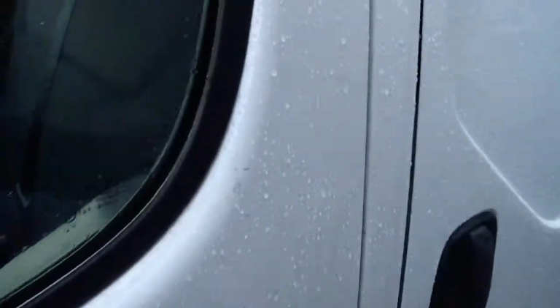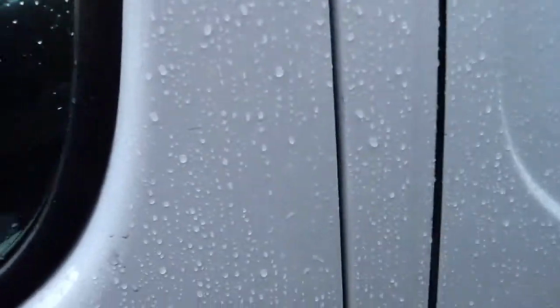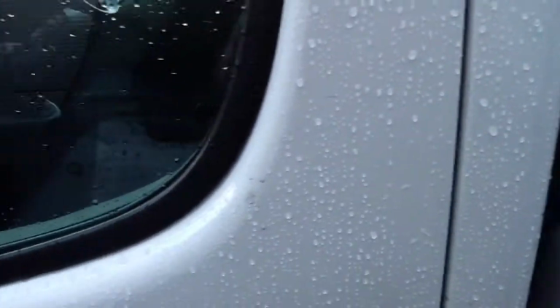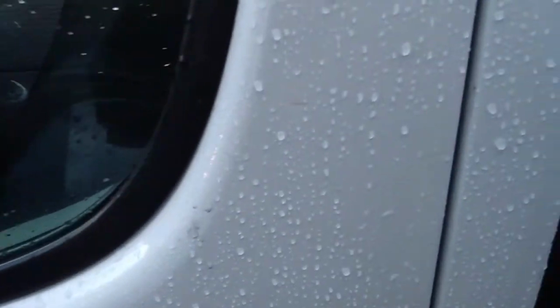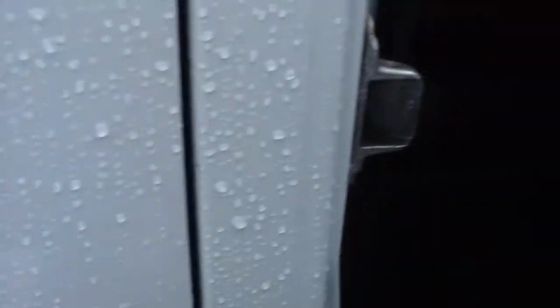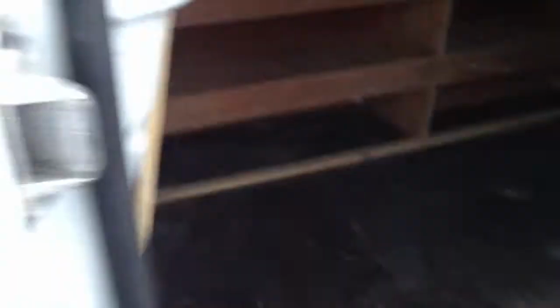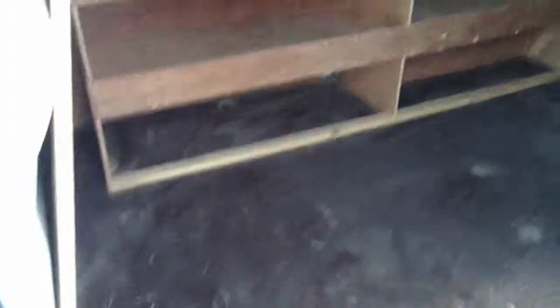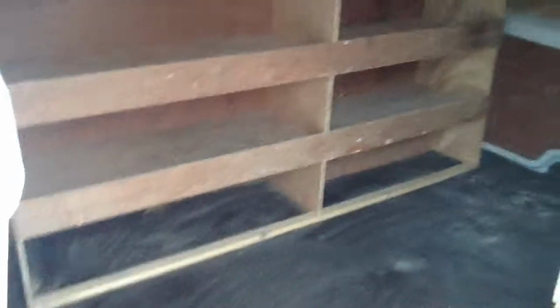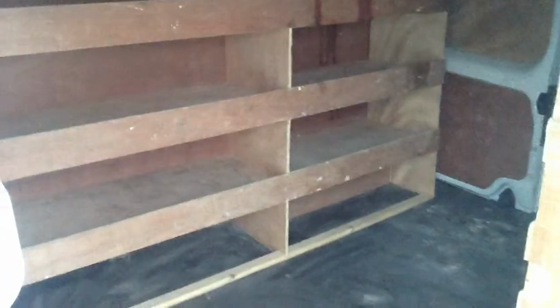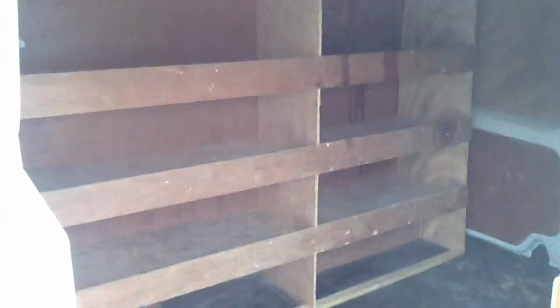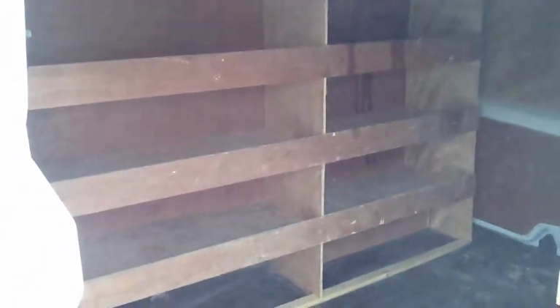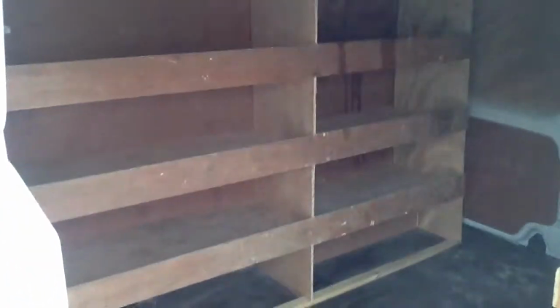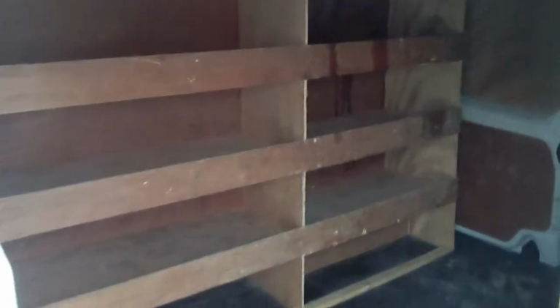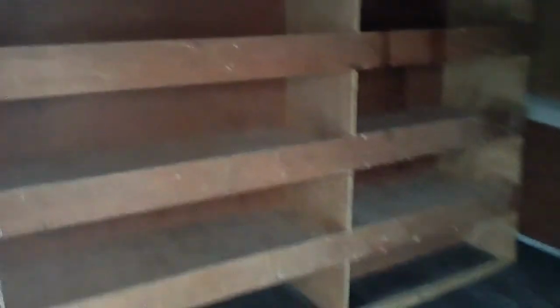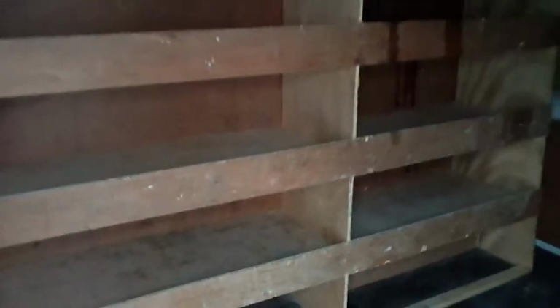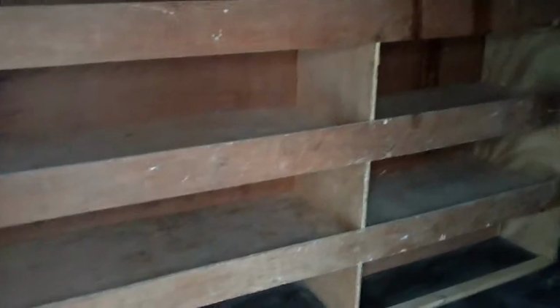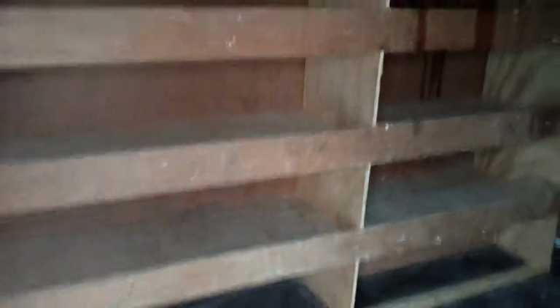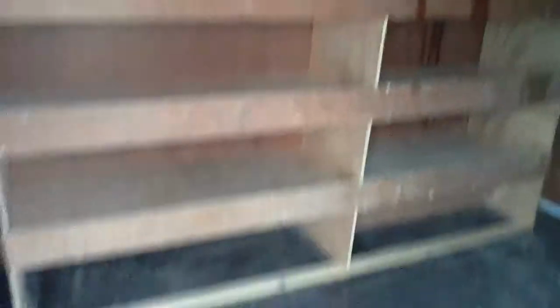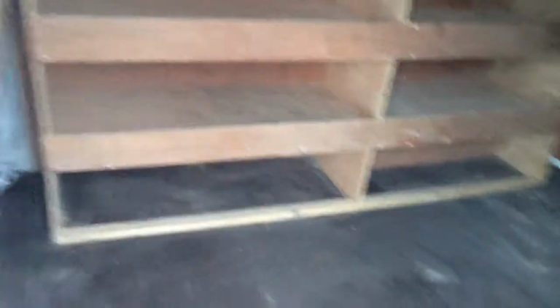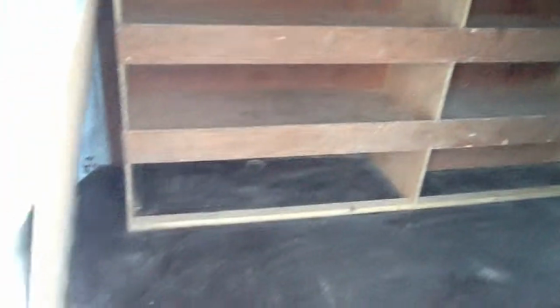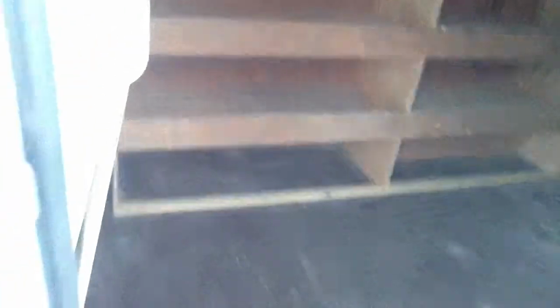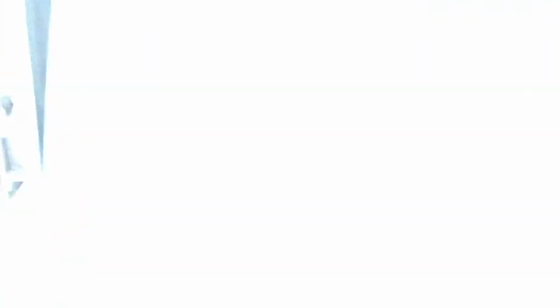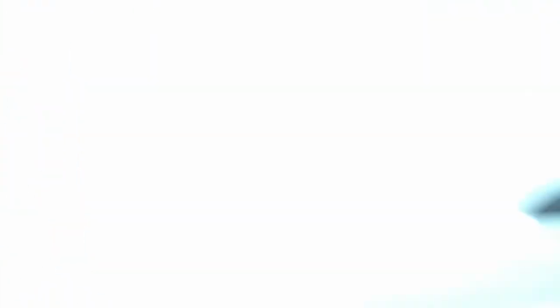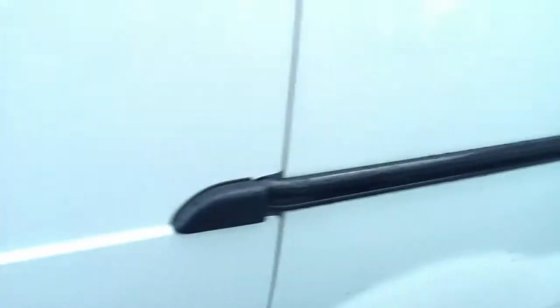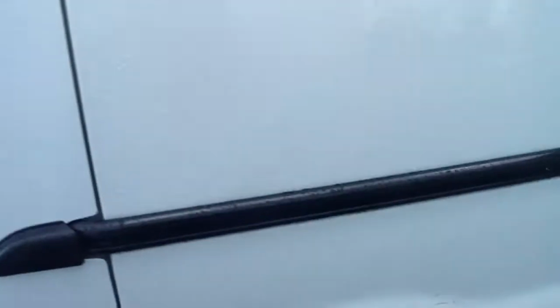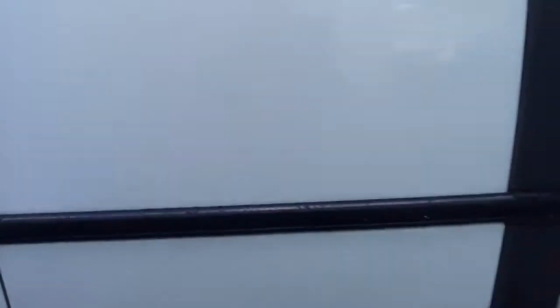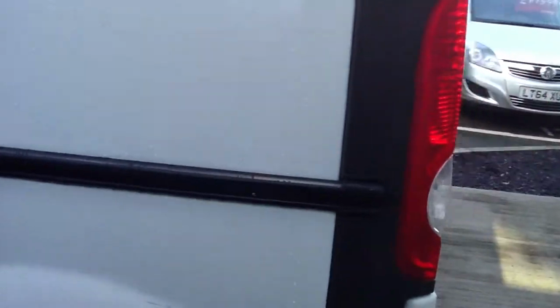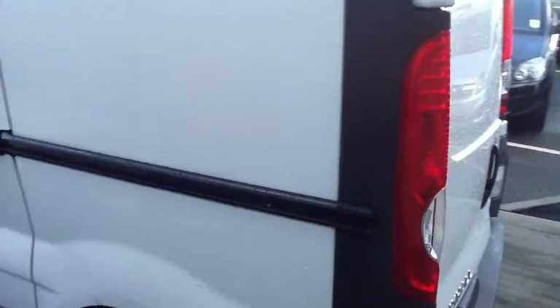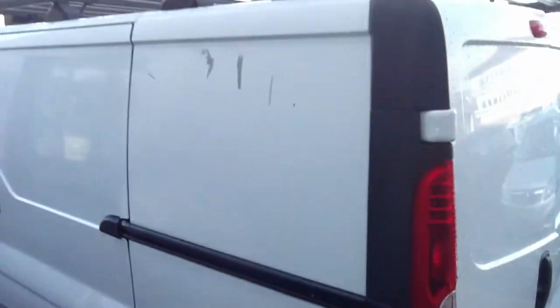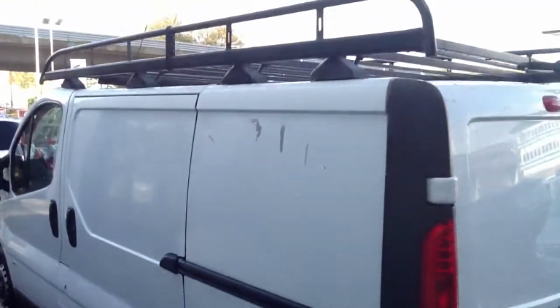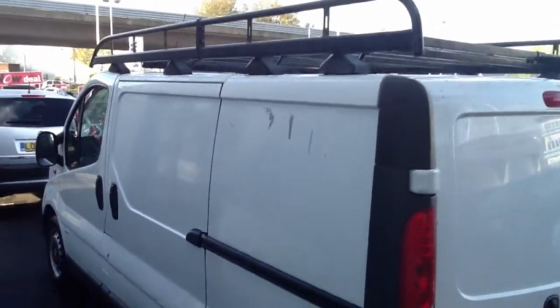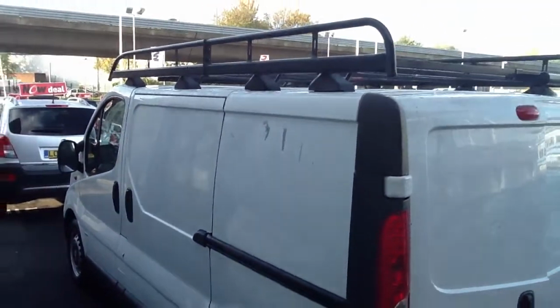As we move around to the side of the vehicle and look inside, you can see it comes with fitted shelves — plenty of space for tools. This van also comes with a roof rack.